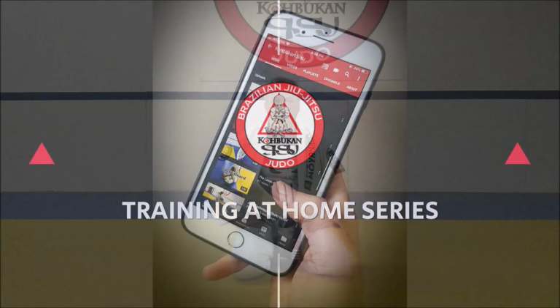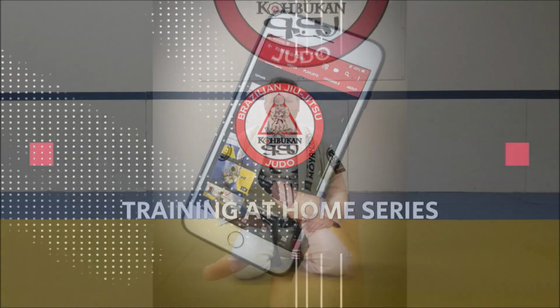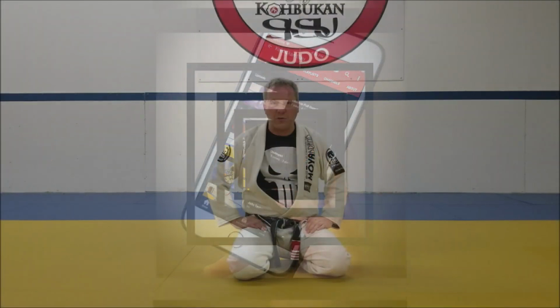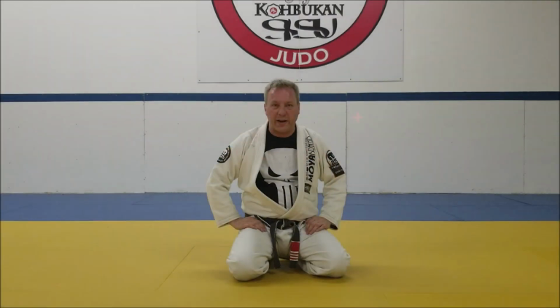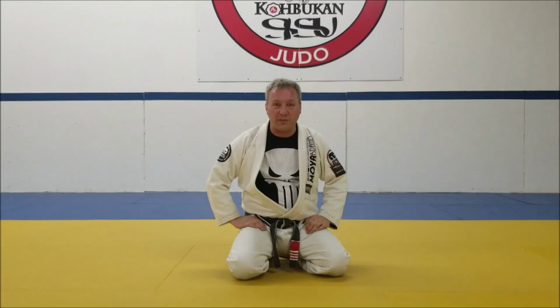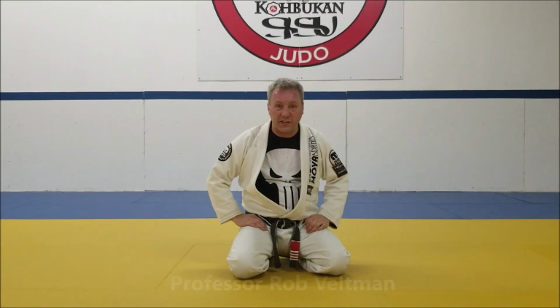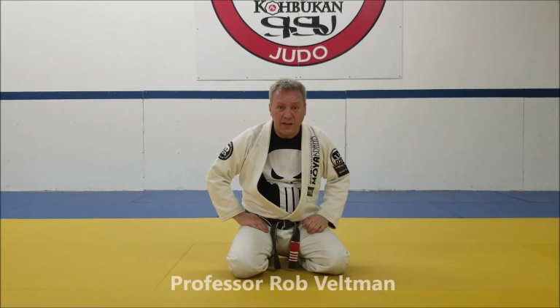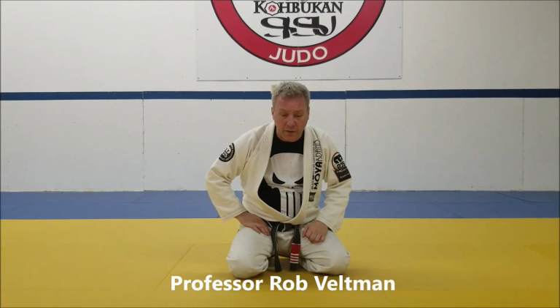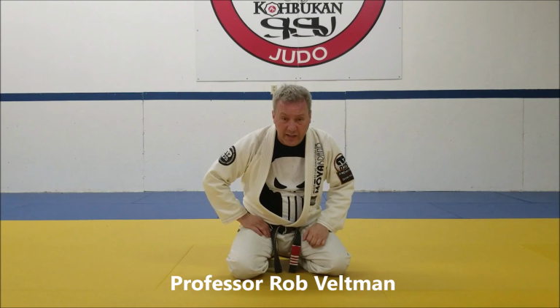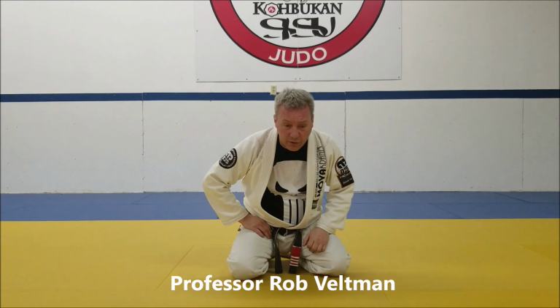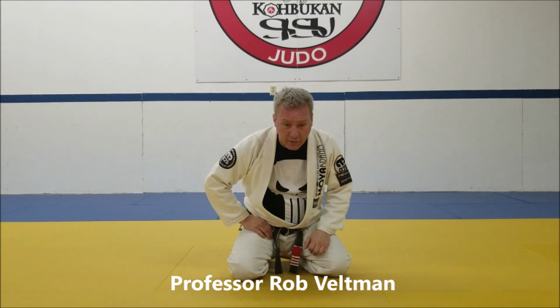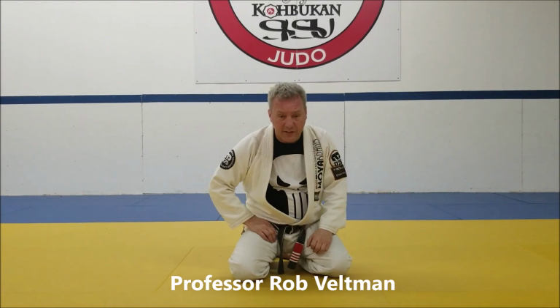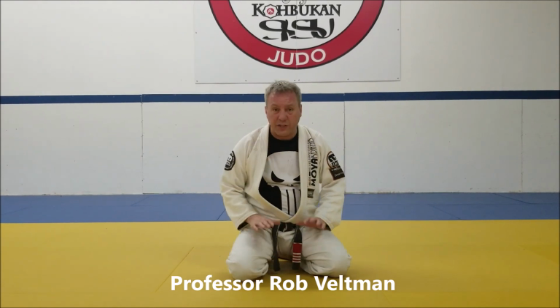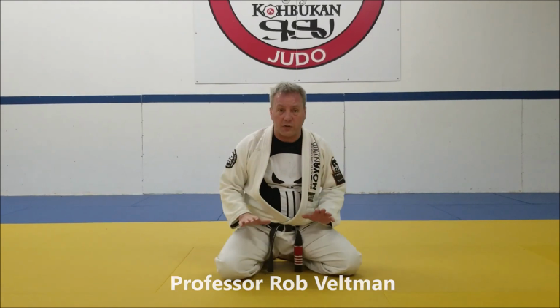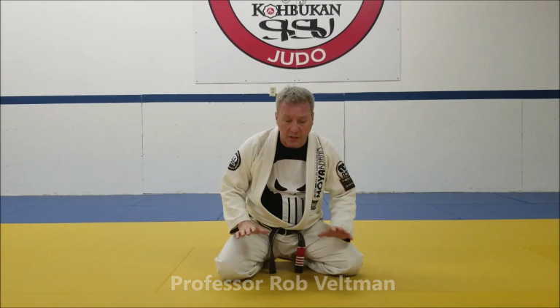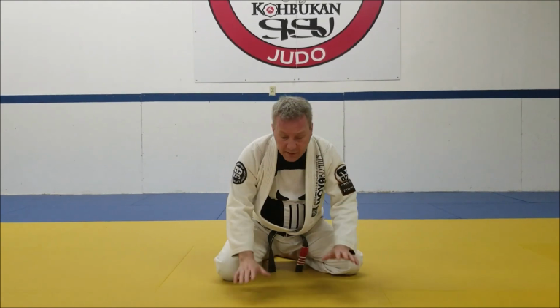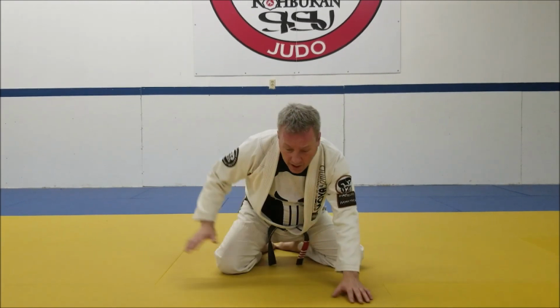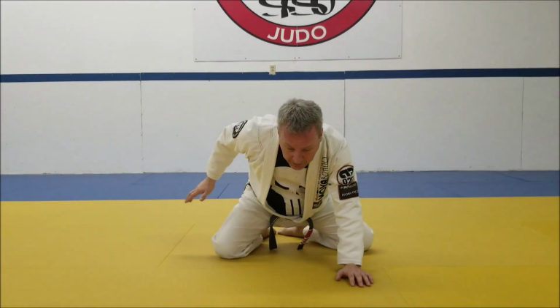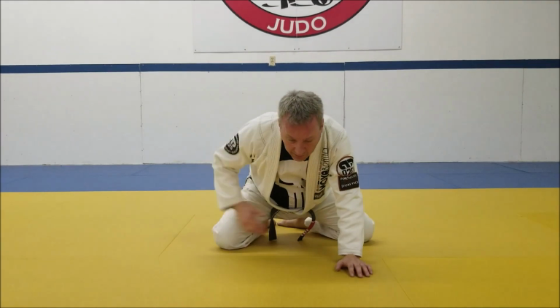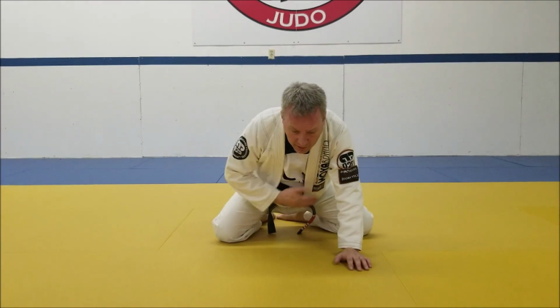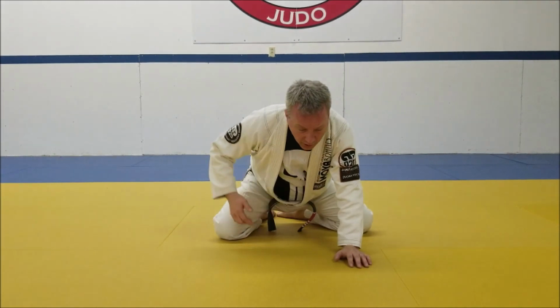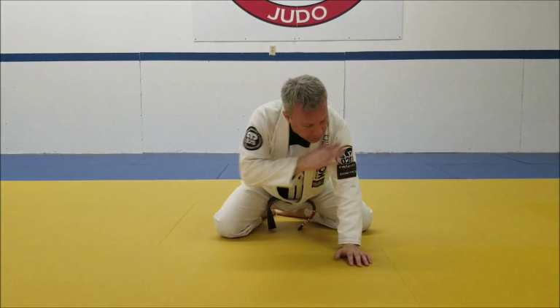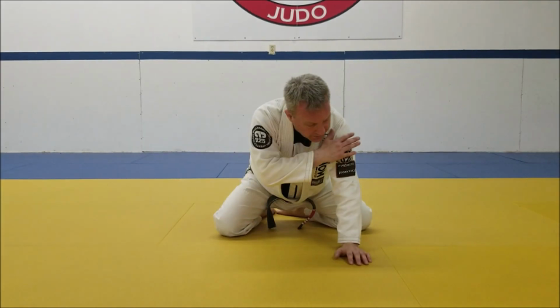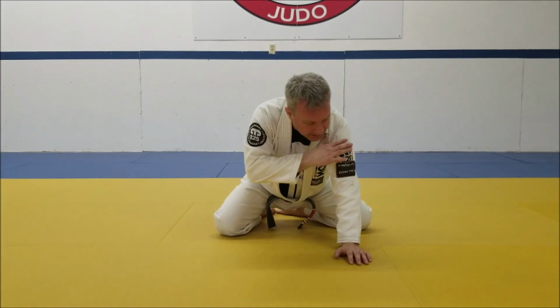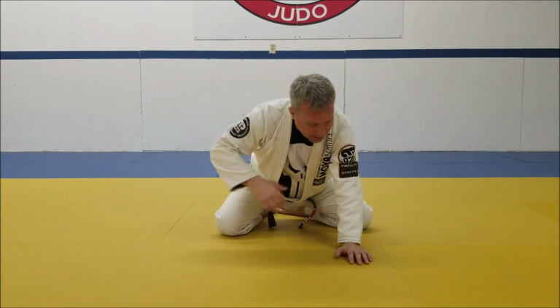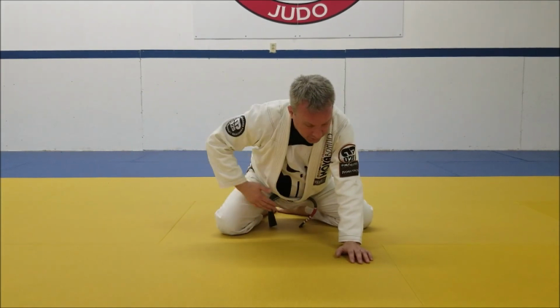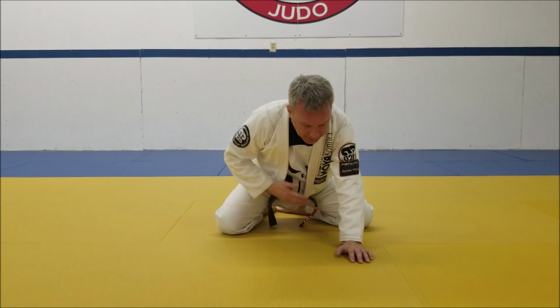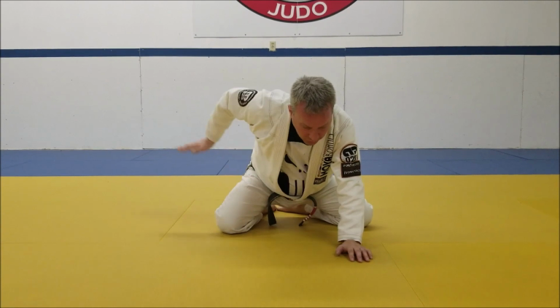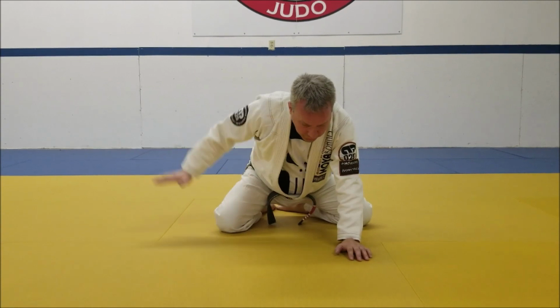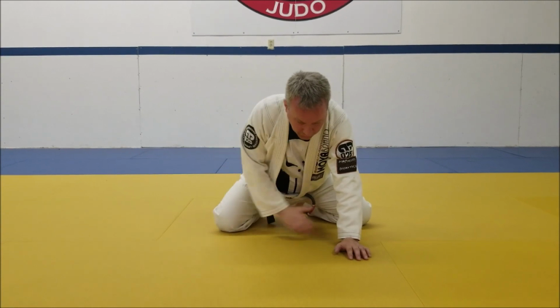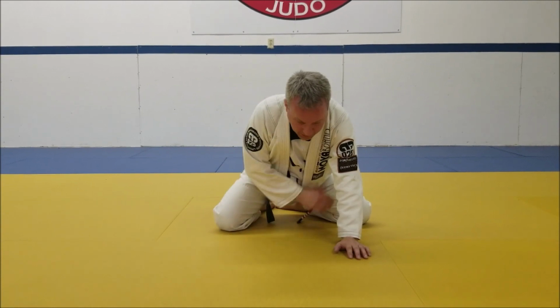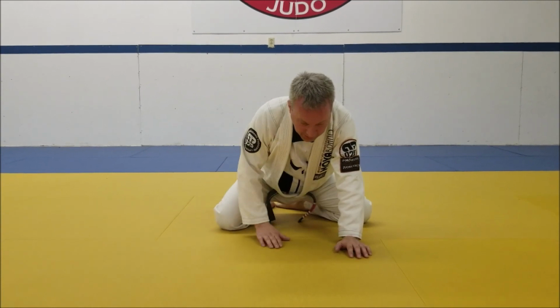Welcome back to our training at home sessions. Today we're going to take a look at a wrestler's switch. So somebody's behind me here, on this side with their arm coming over and around me.